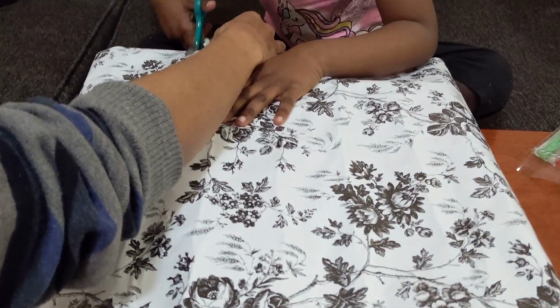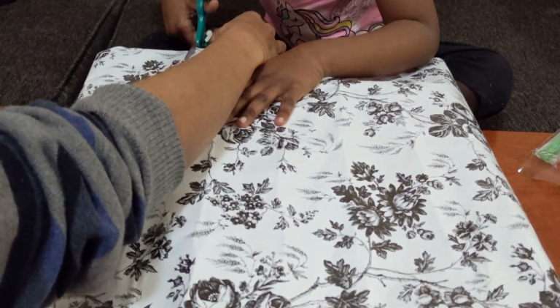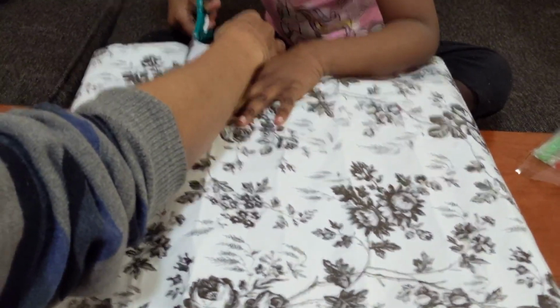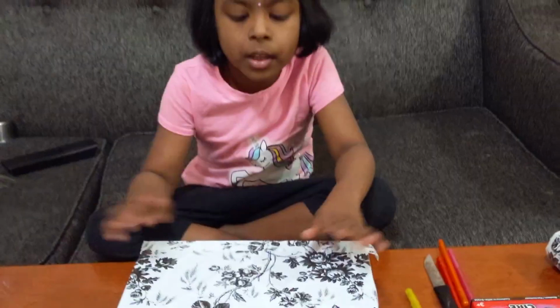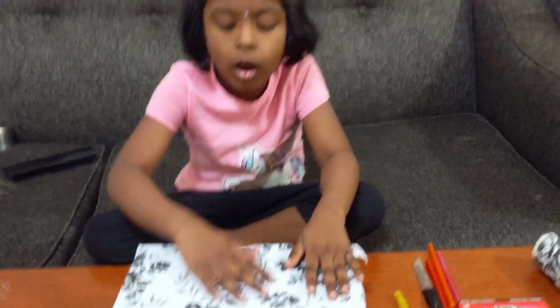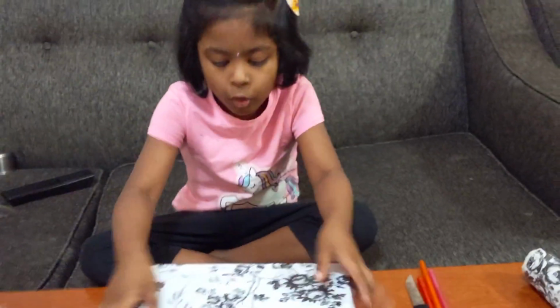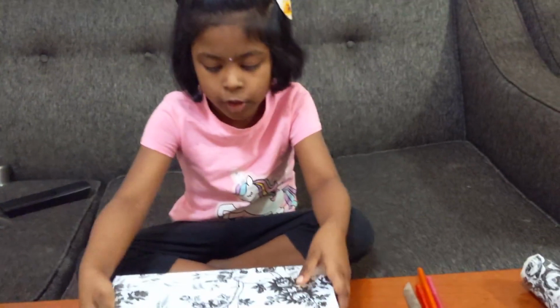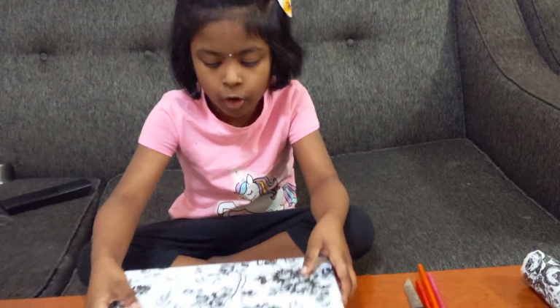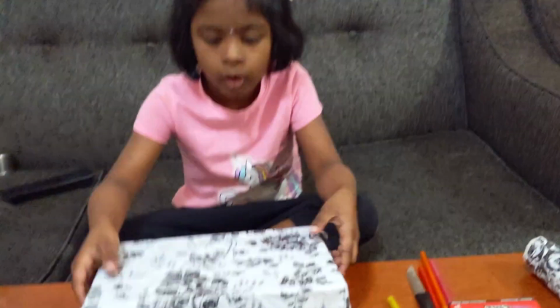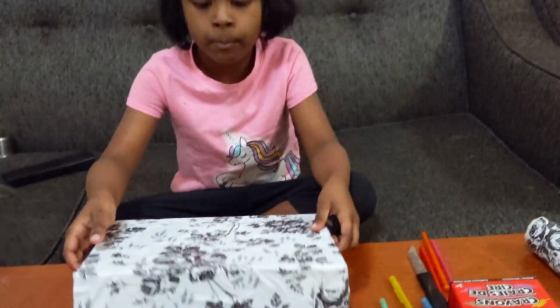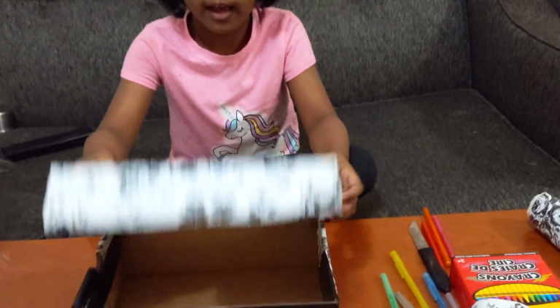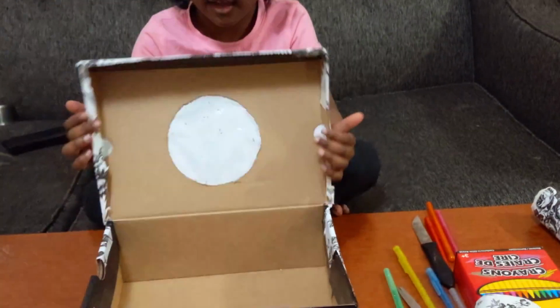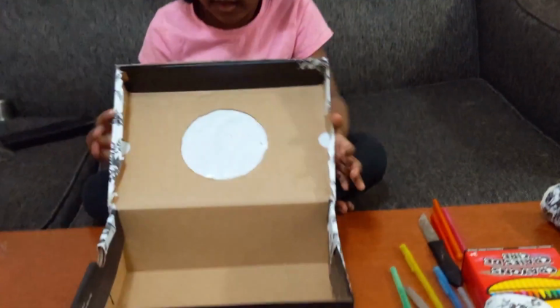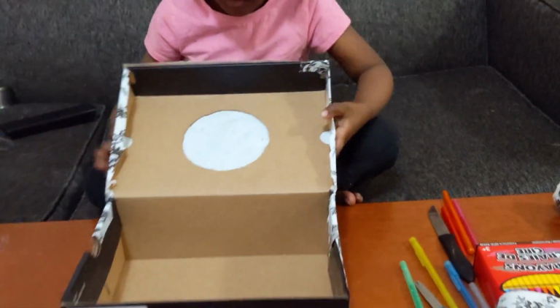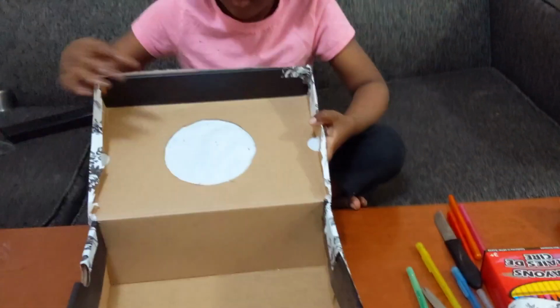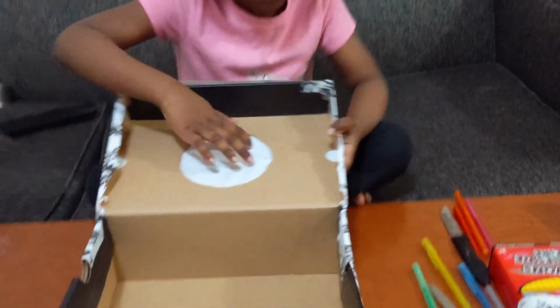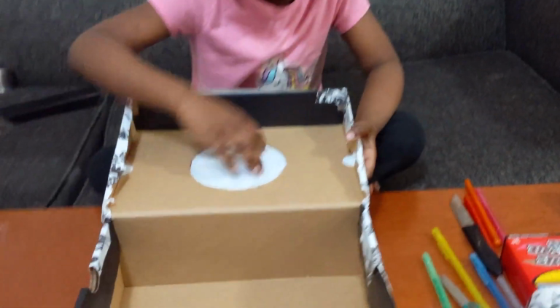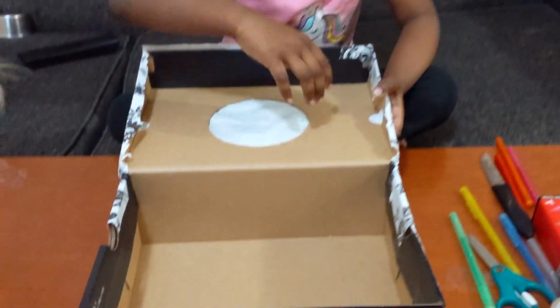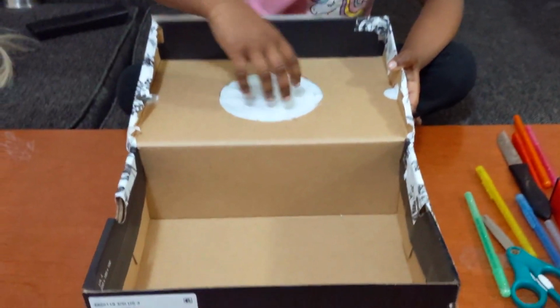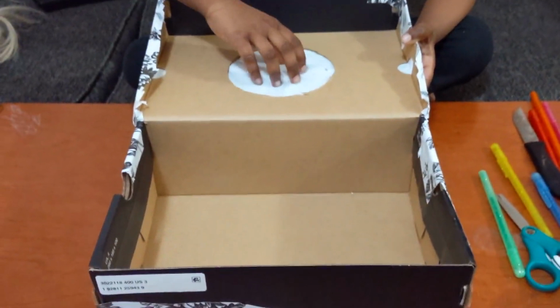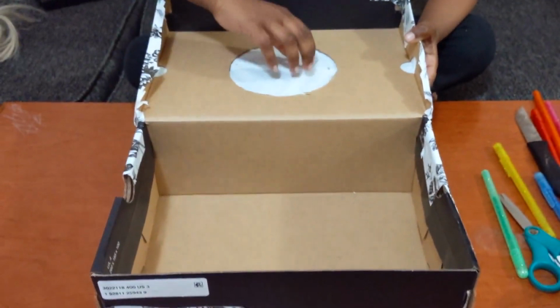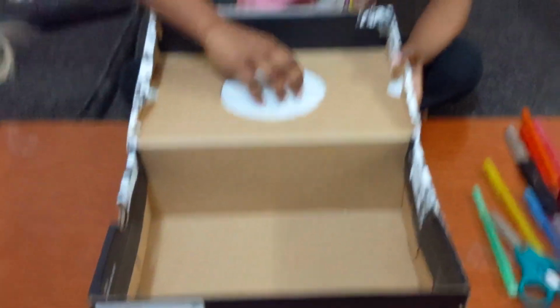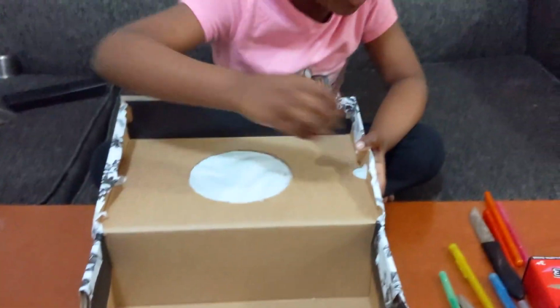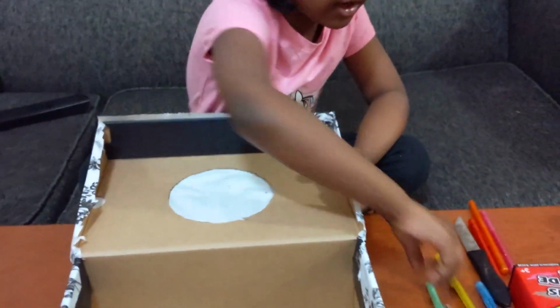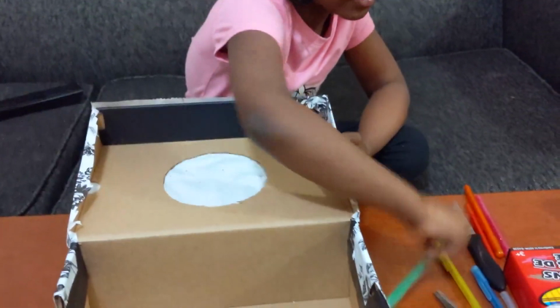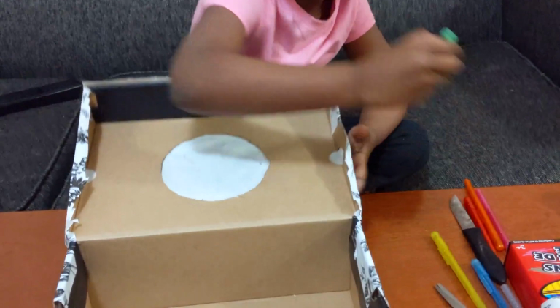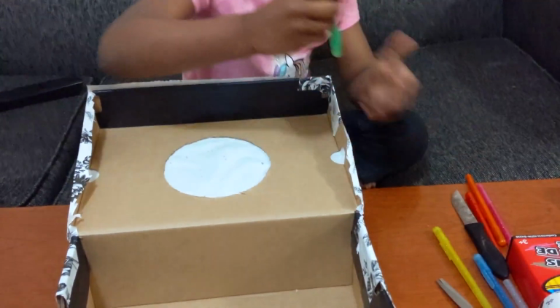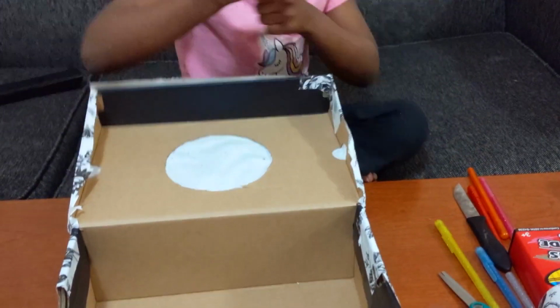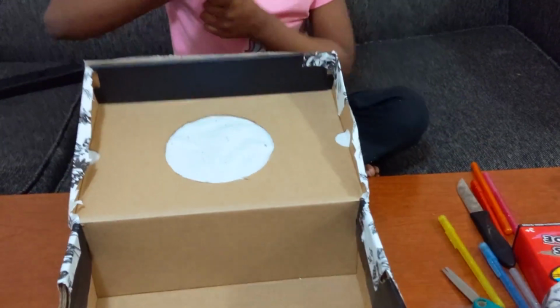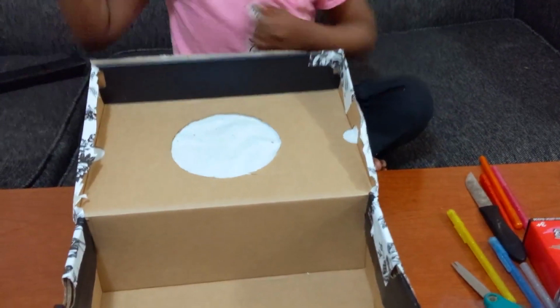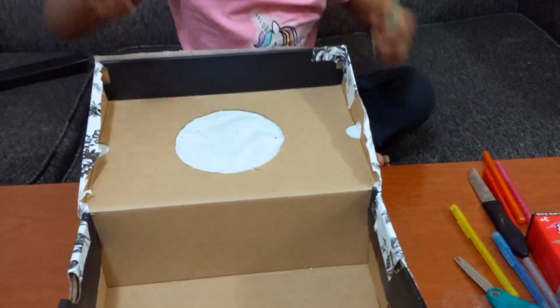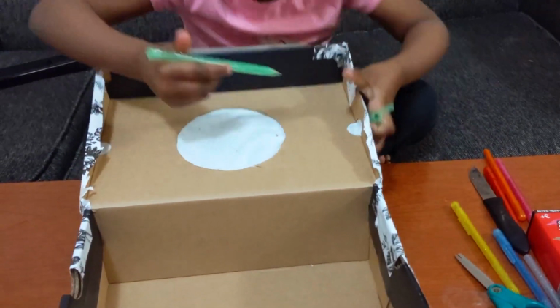Let's put this box. Let's cut it. Let's cut it.